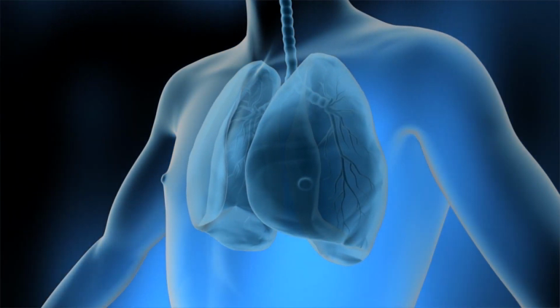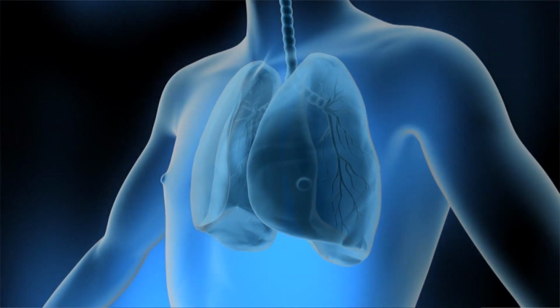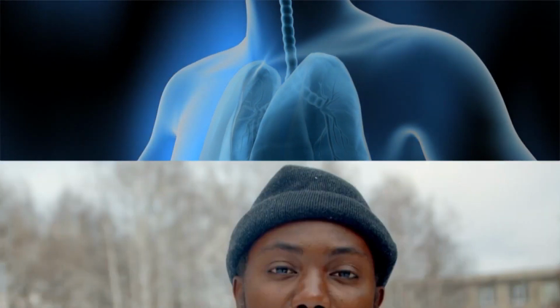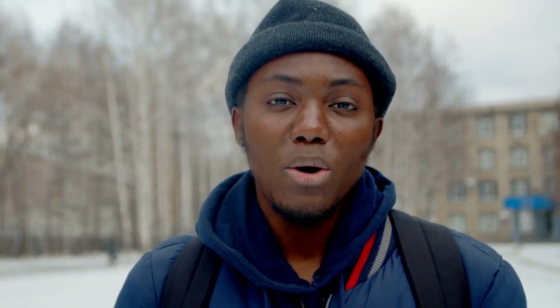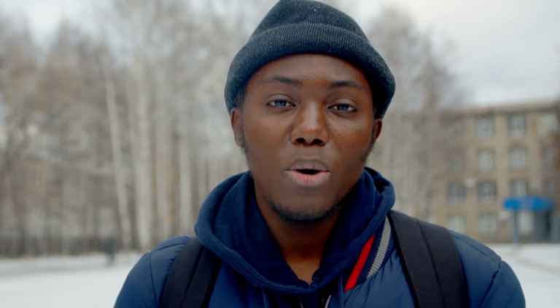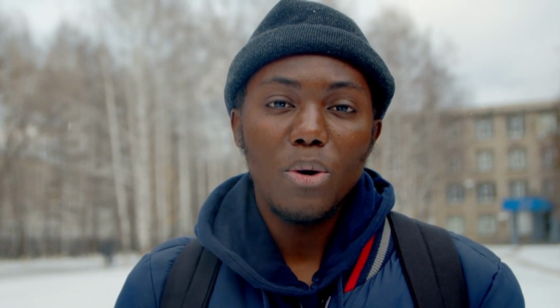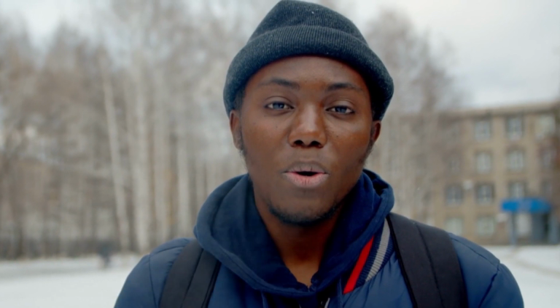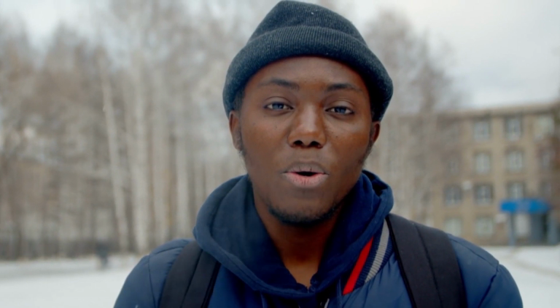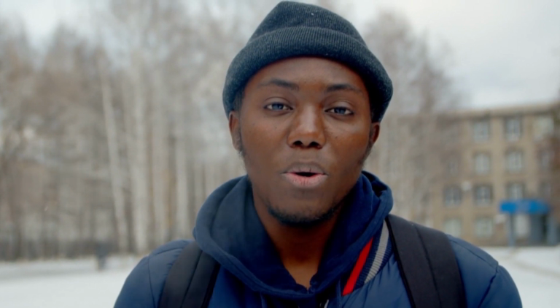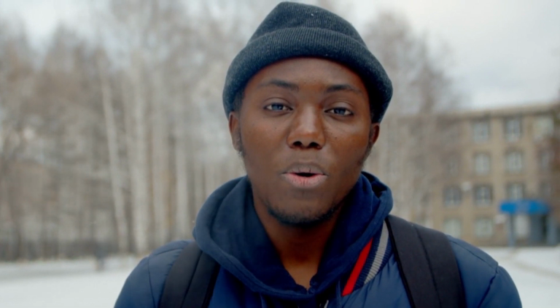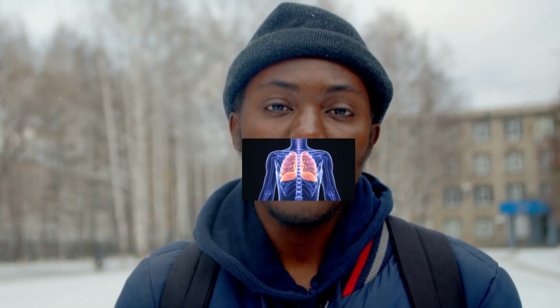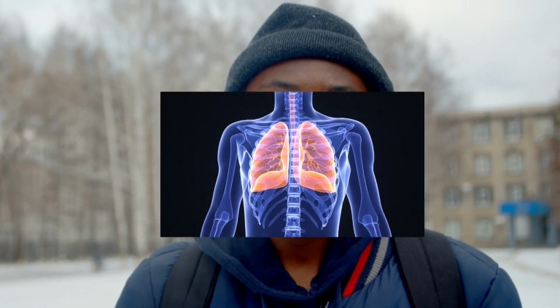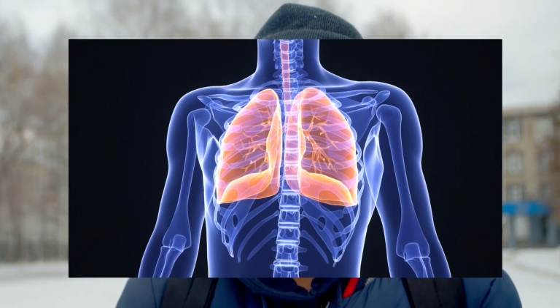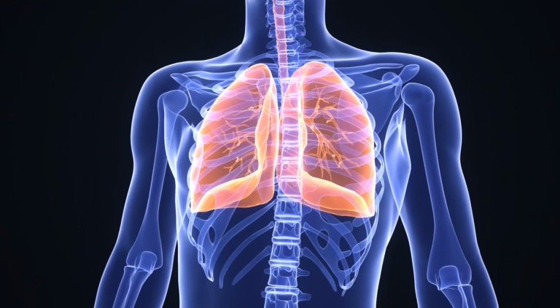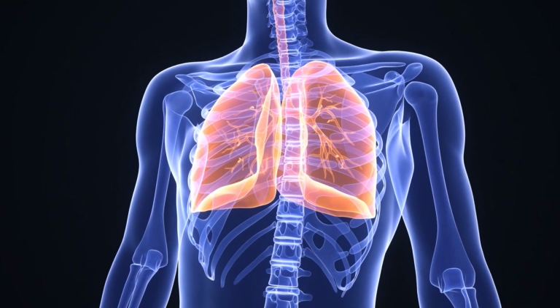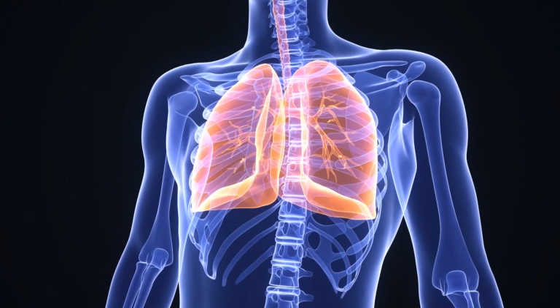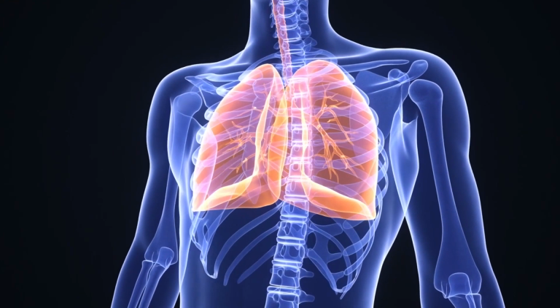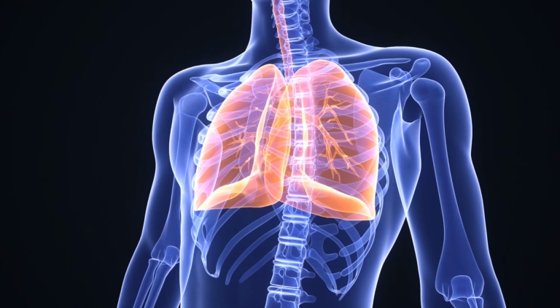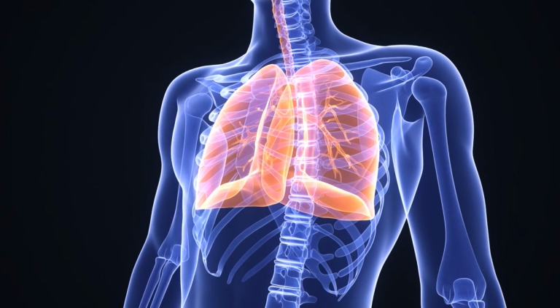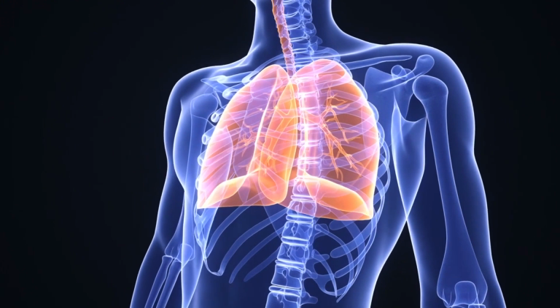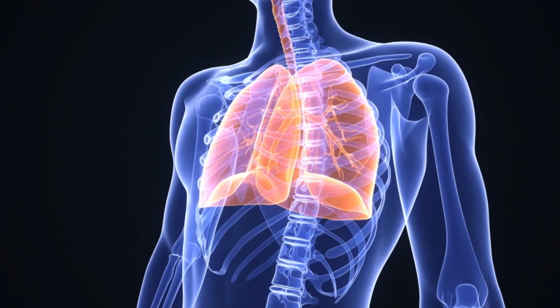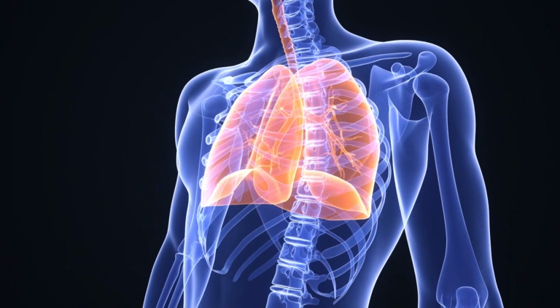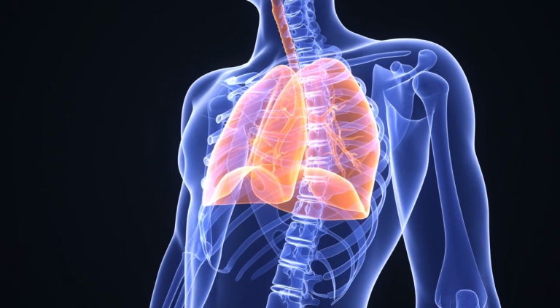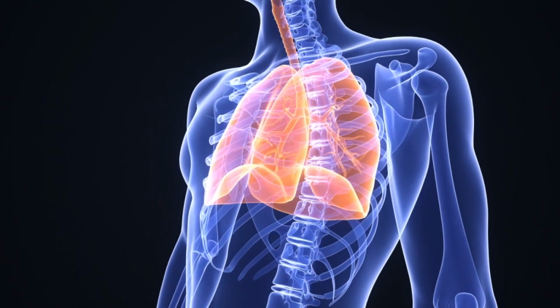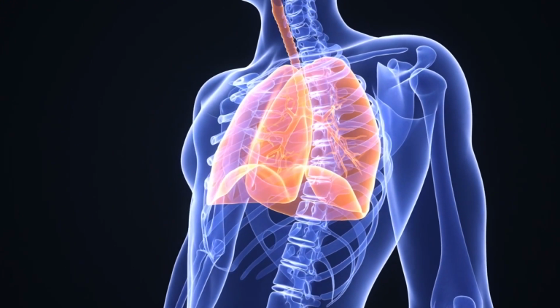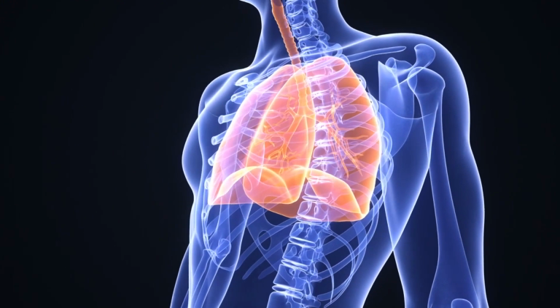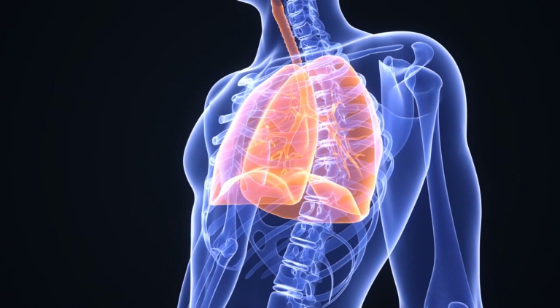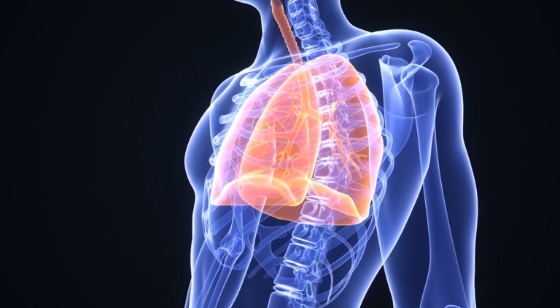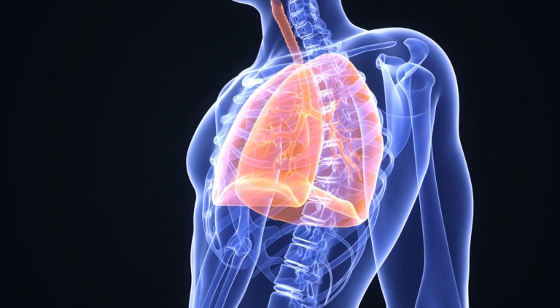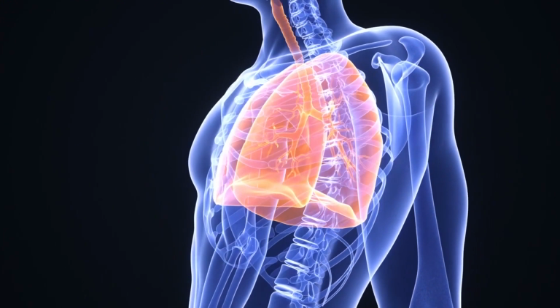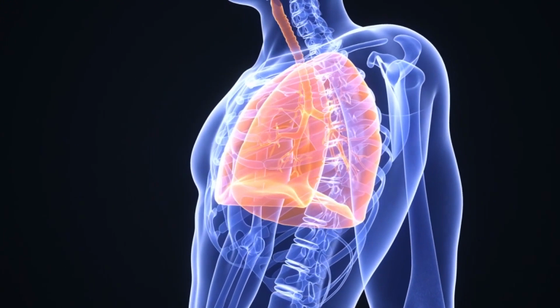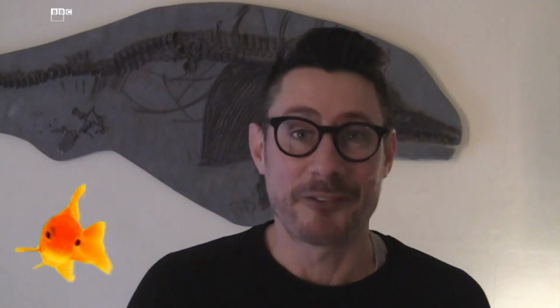We're bringing air in from our planet's atmosphere, bringing it into our lungs where there's loads of fine tissues that pull the oxygen from out of the air and send it traveling around our body in our bloodstream.